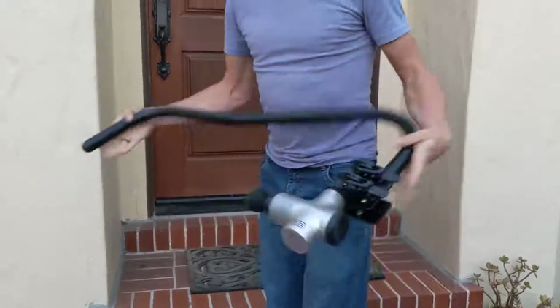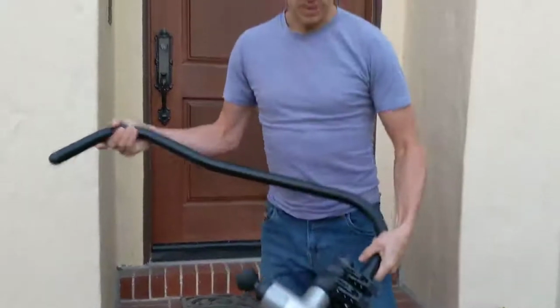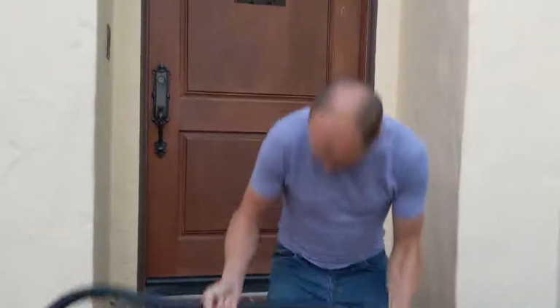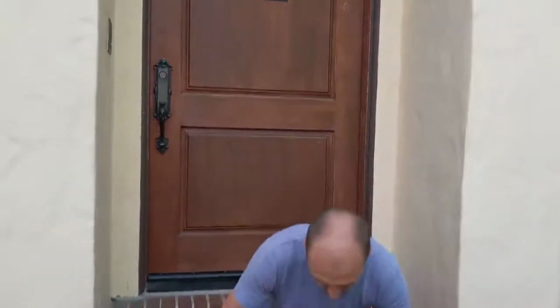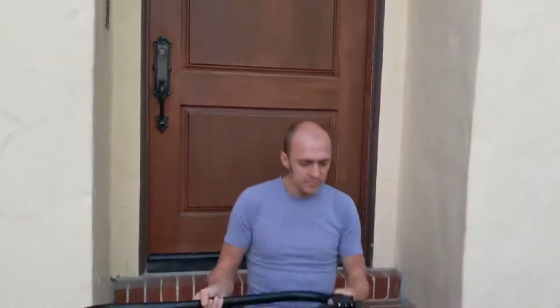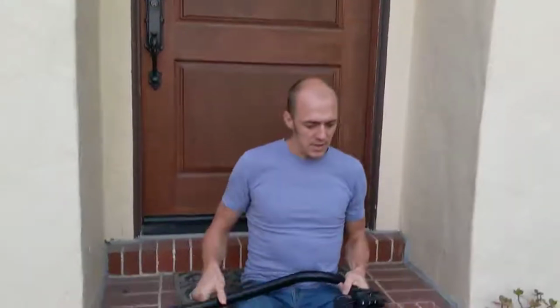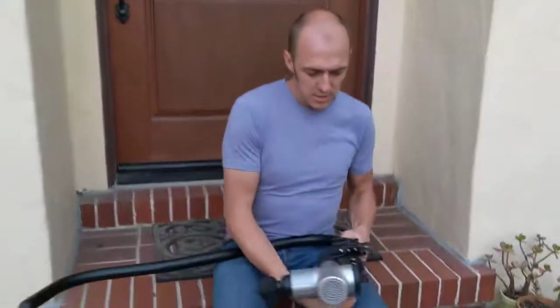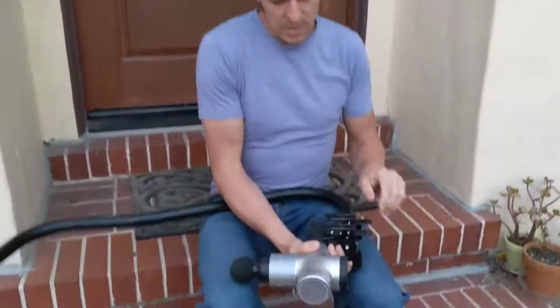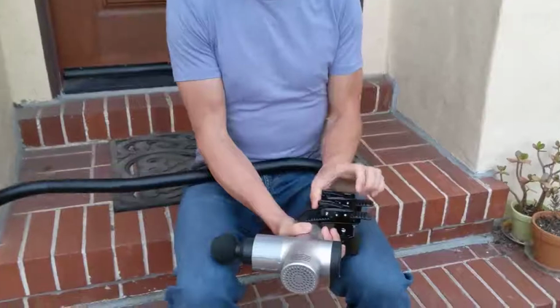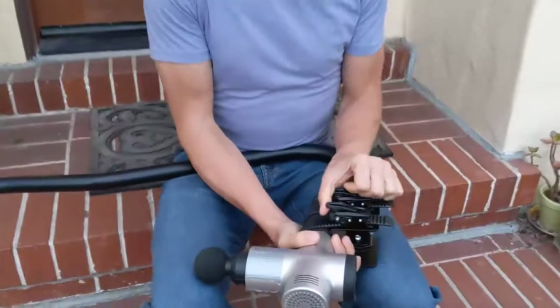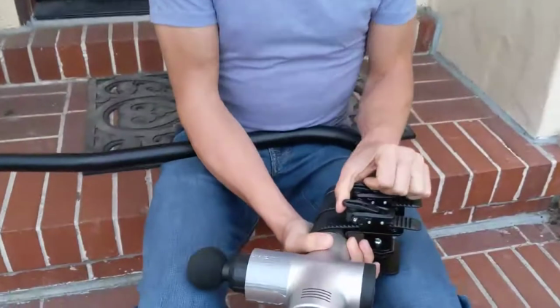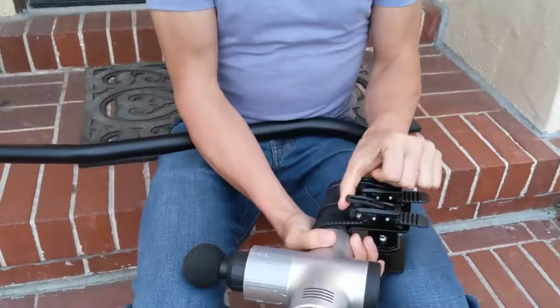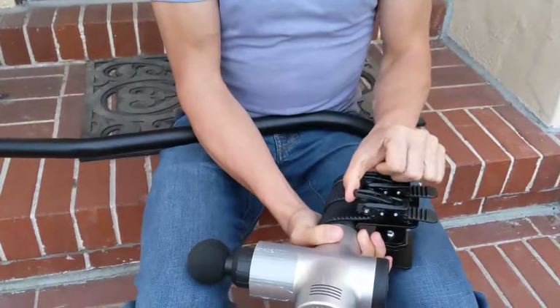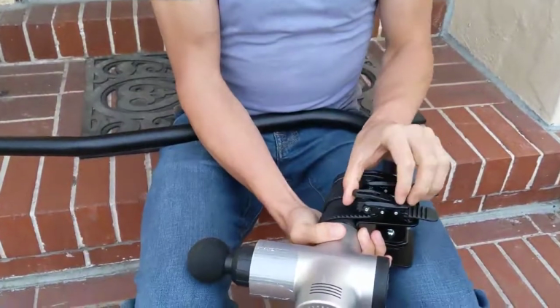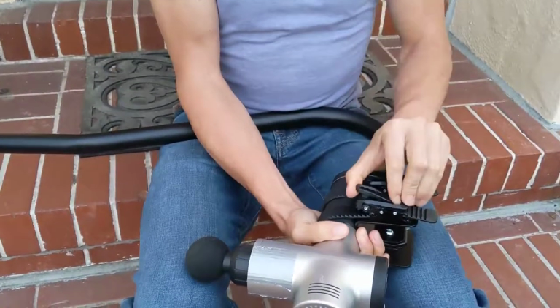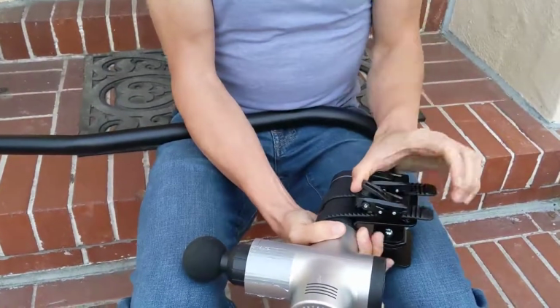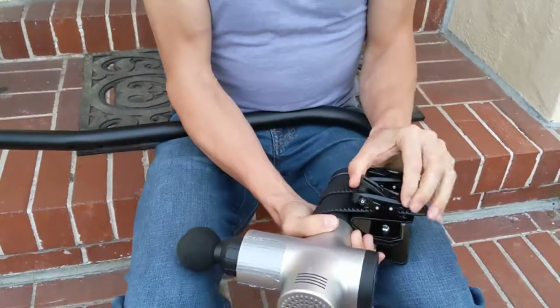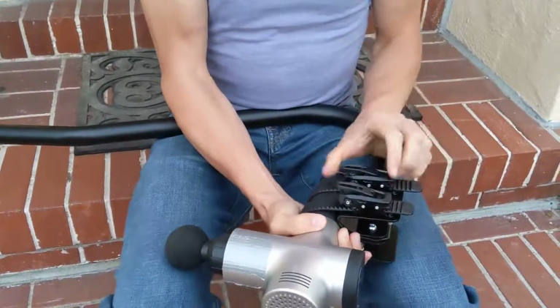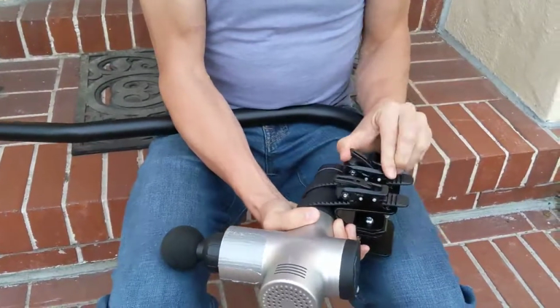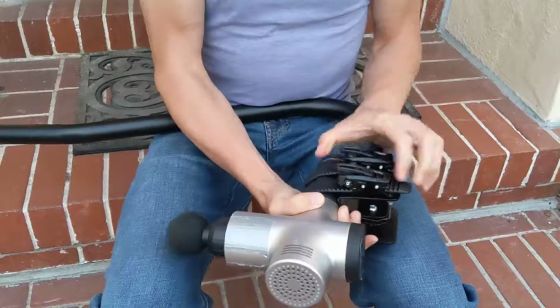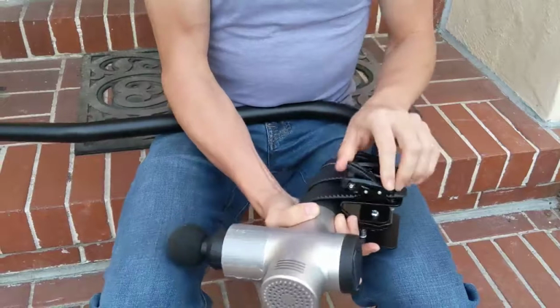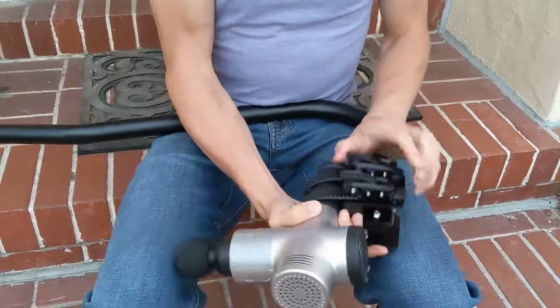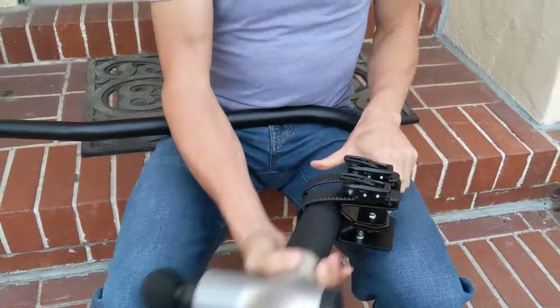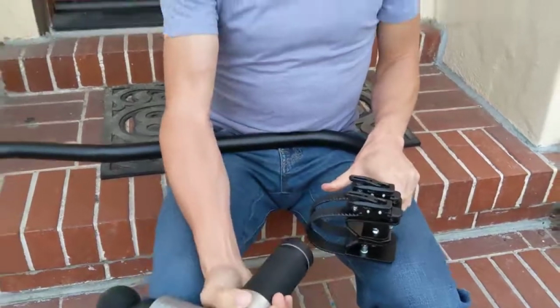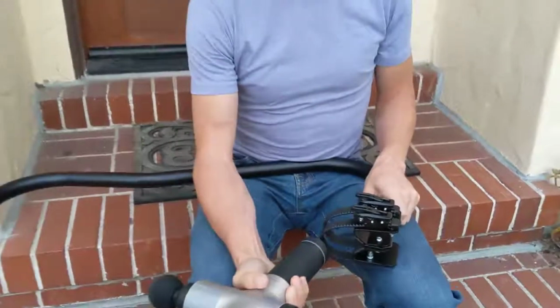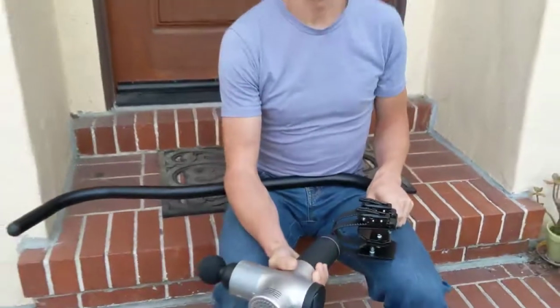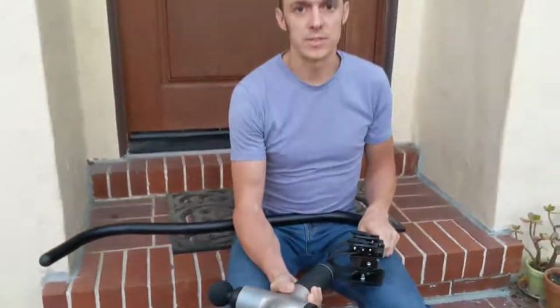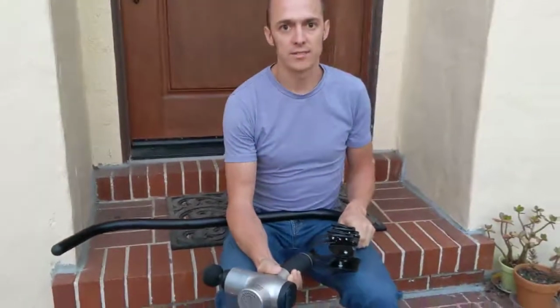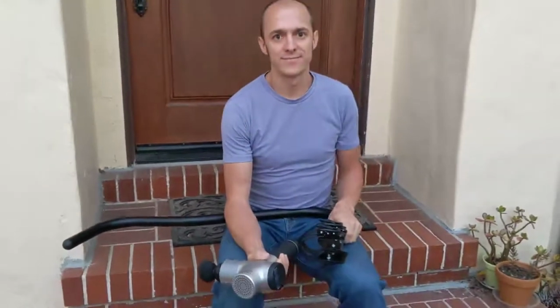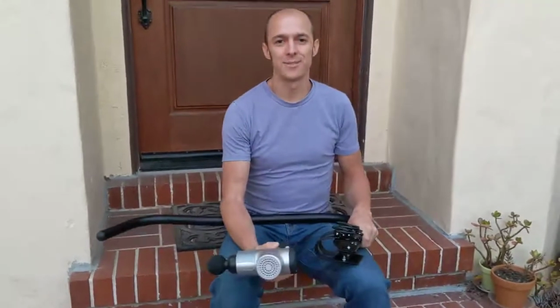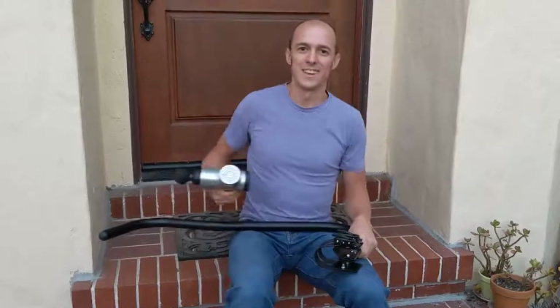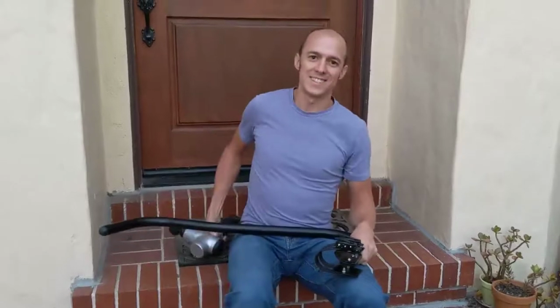And when you're done, you can take it out by pulling on these smaller levers on the inside. That releases the tension in the buckles and allows you to take the massage gun out. Anyway, that's it.